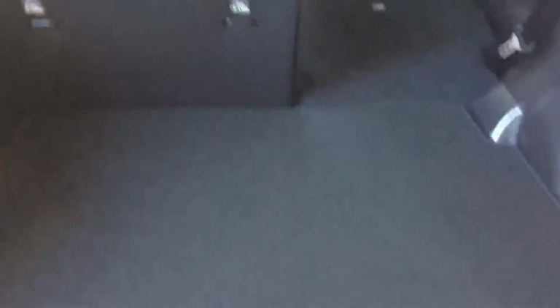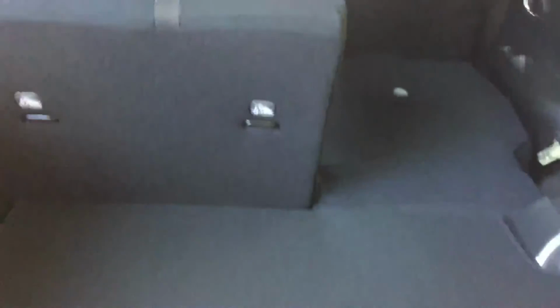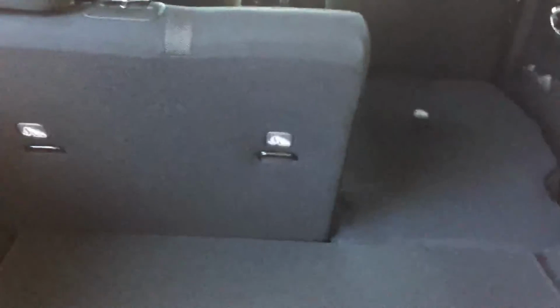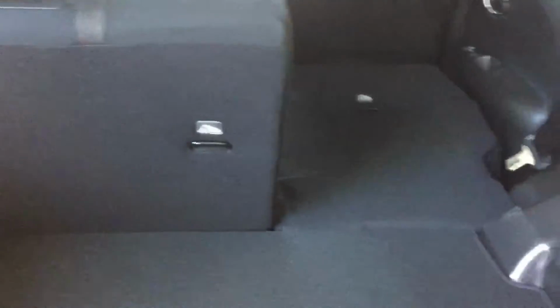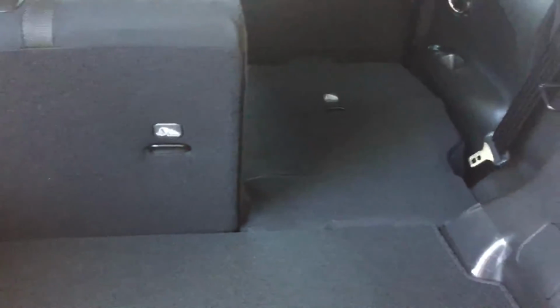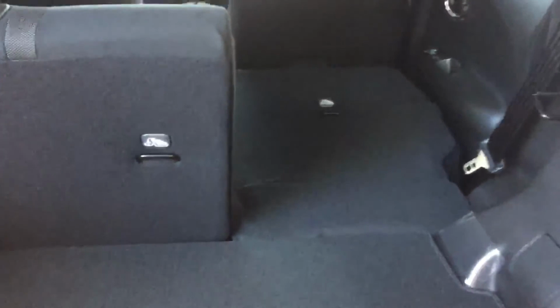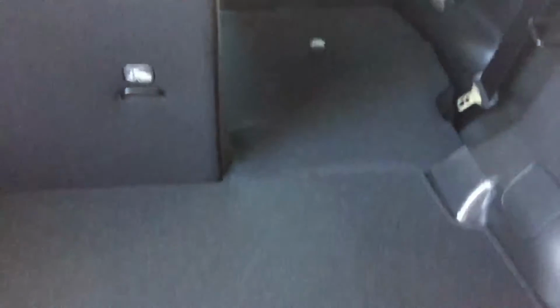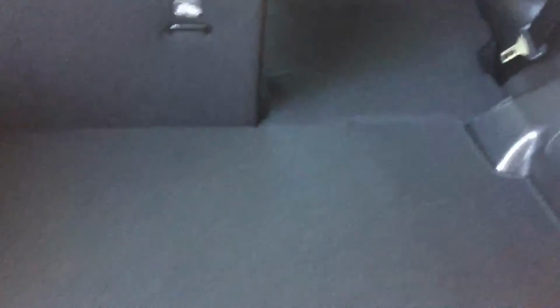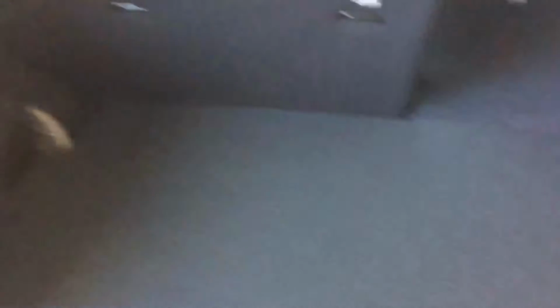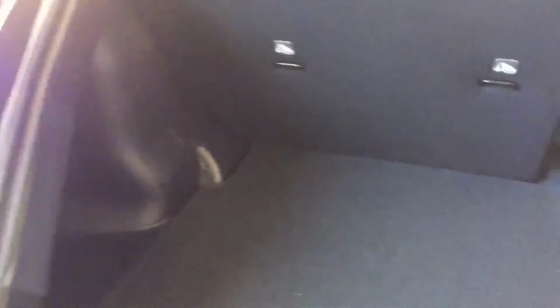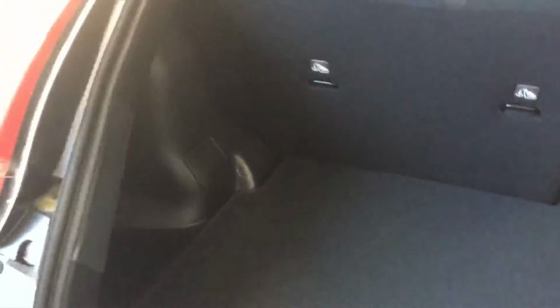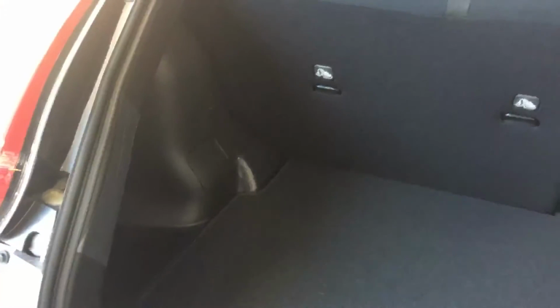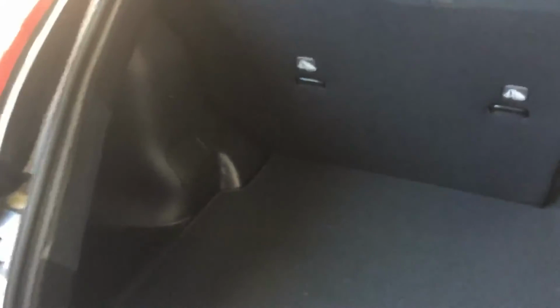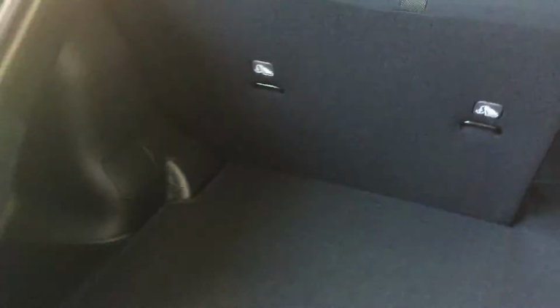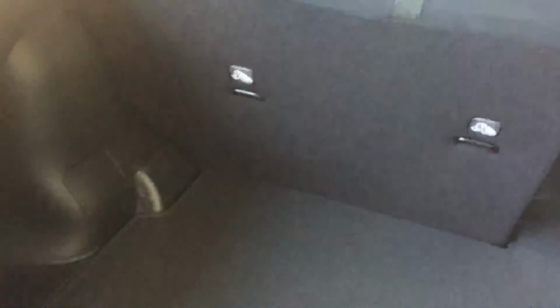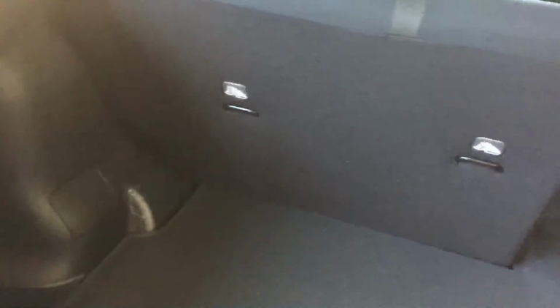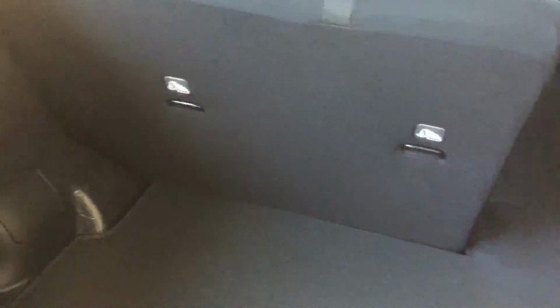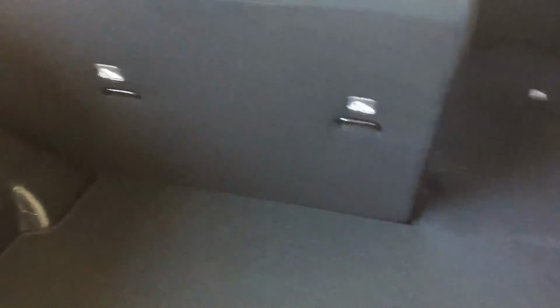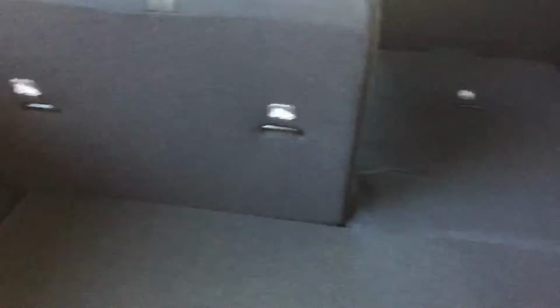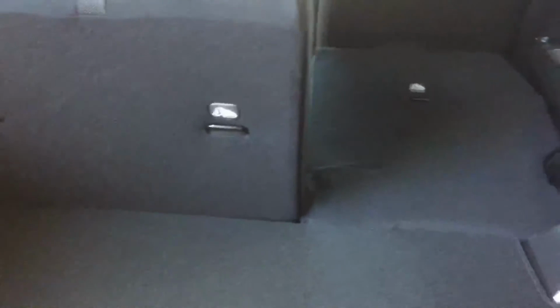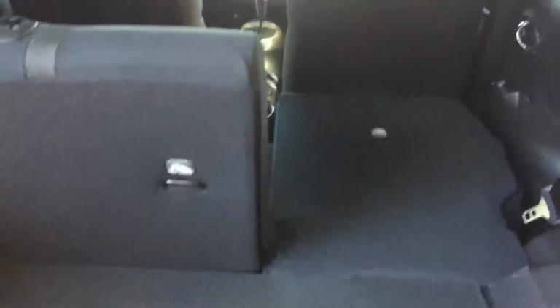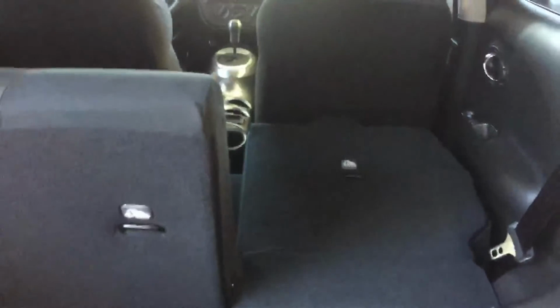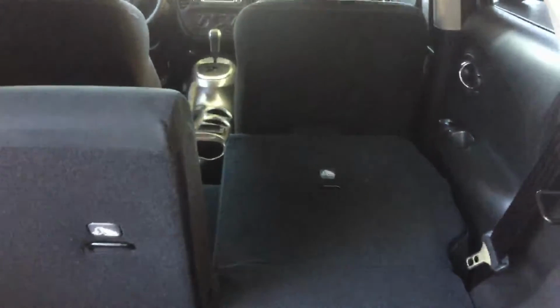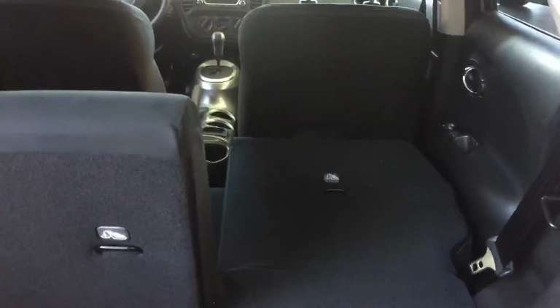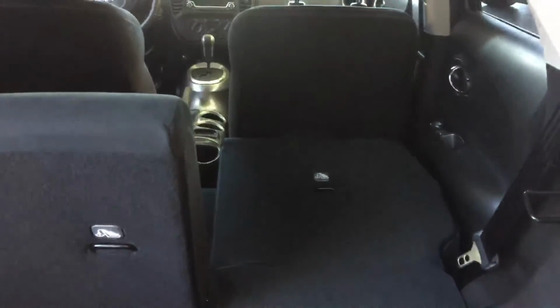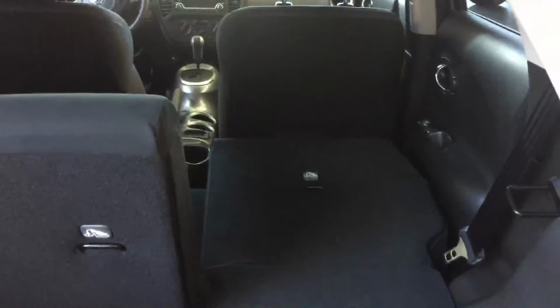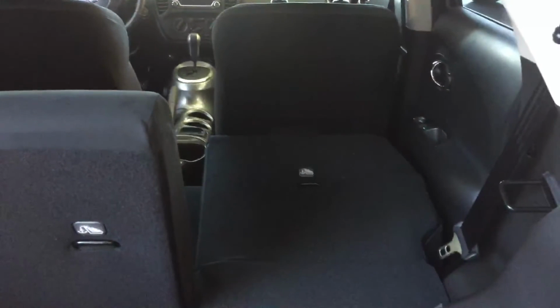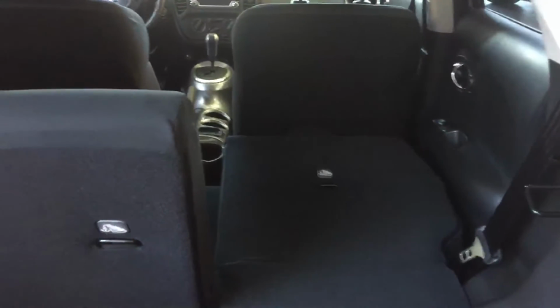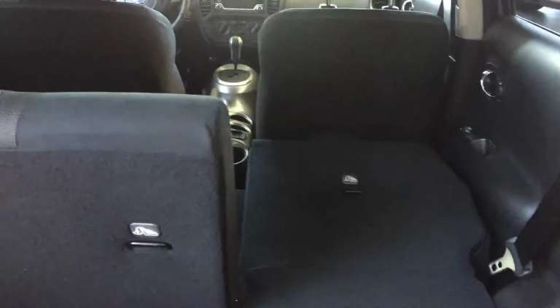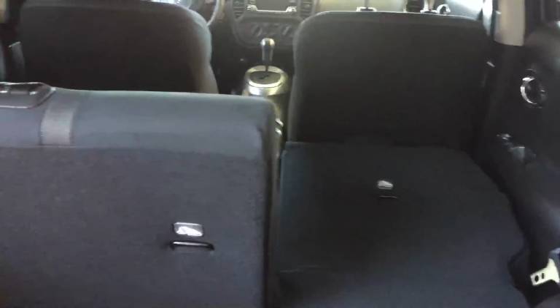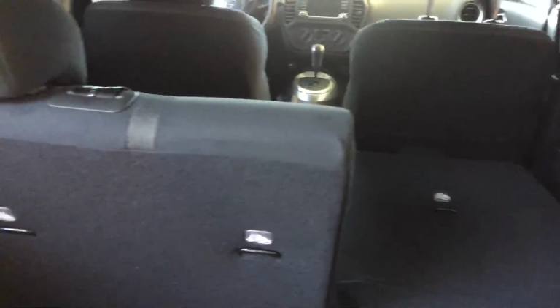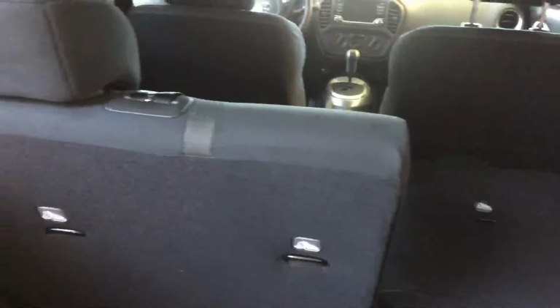Here's the back storage area — this is the space for your luggage or whatever you're hauling. And then you get another view of one of the seats folded down to show the space you could have.